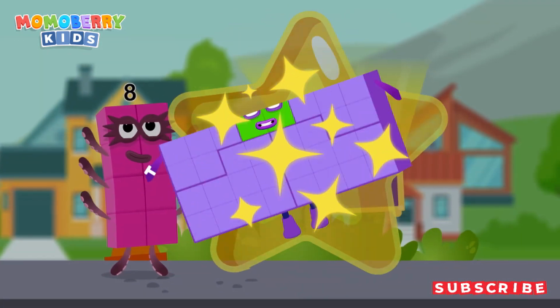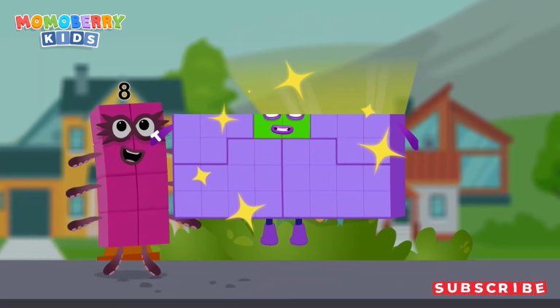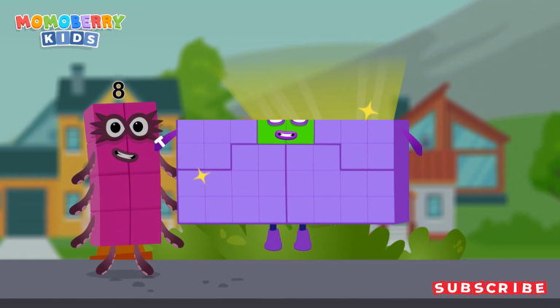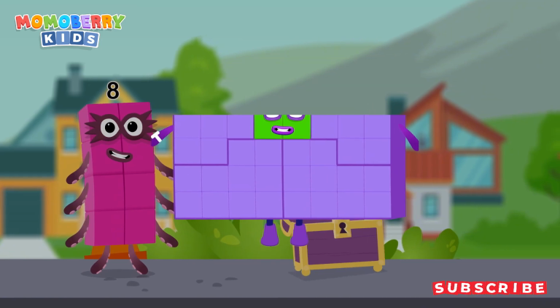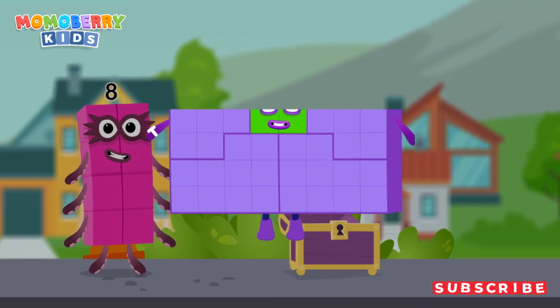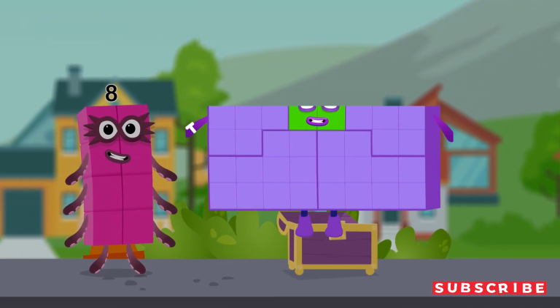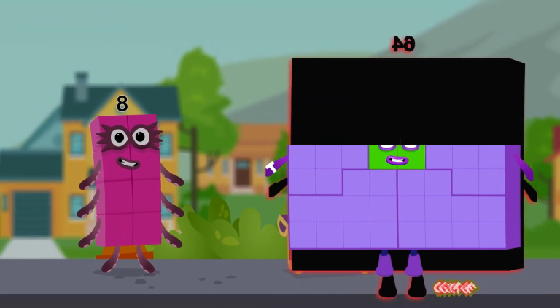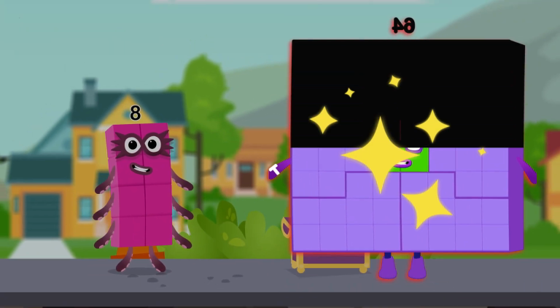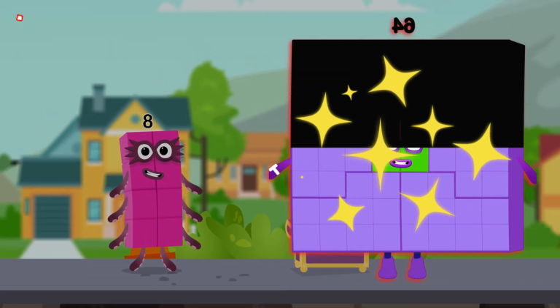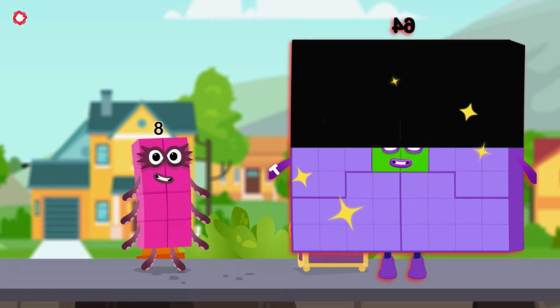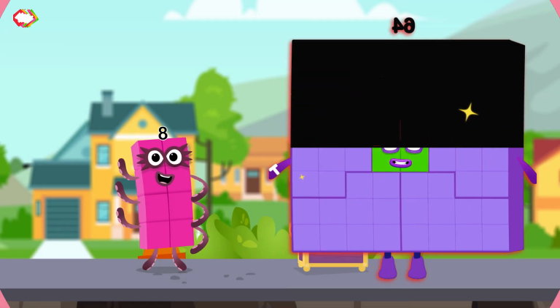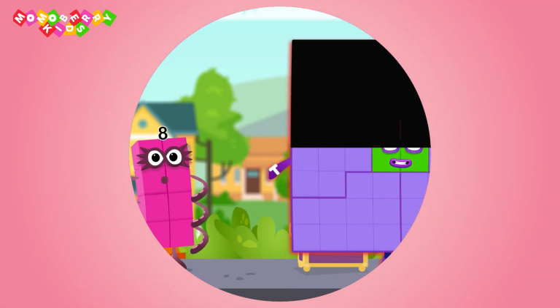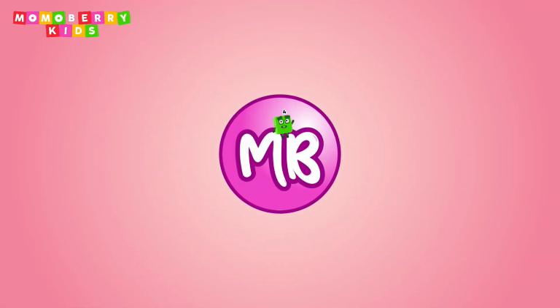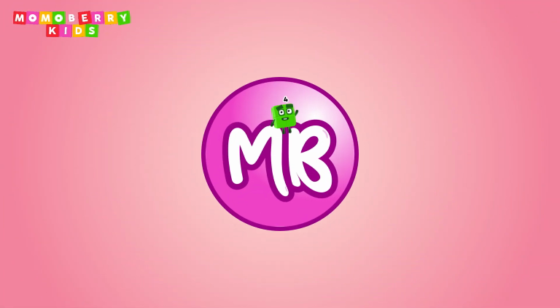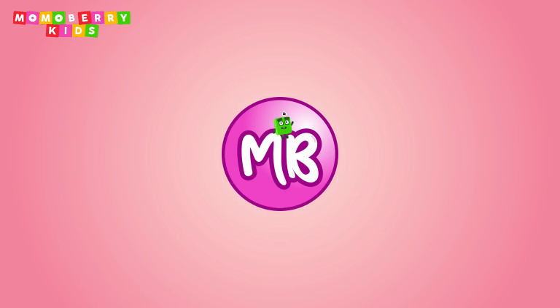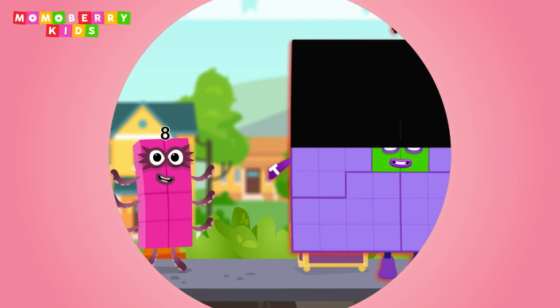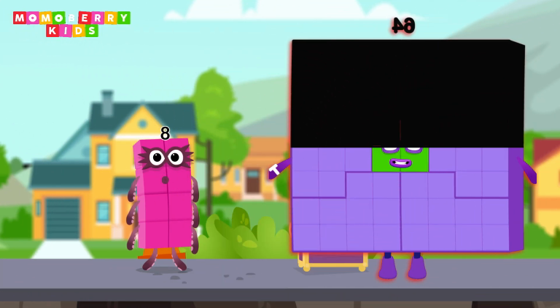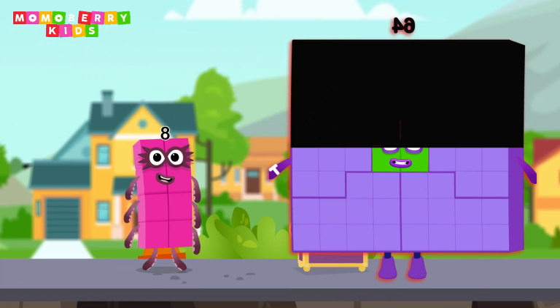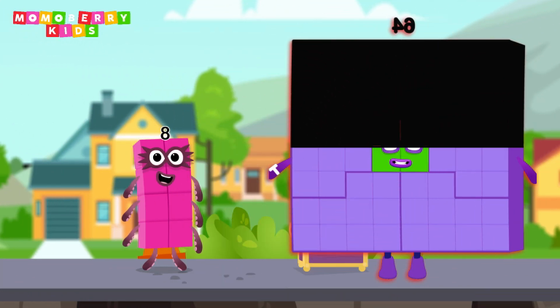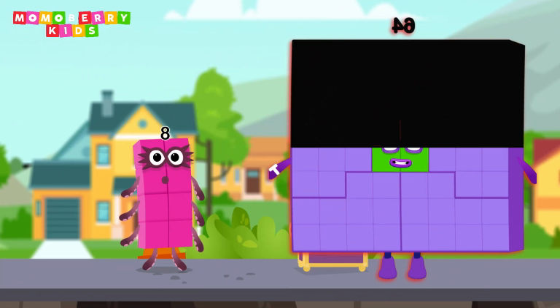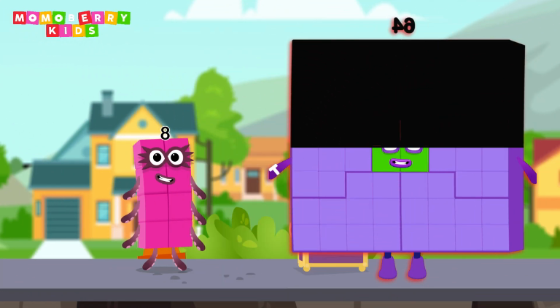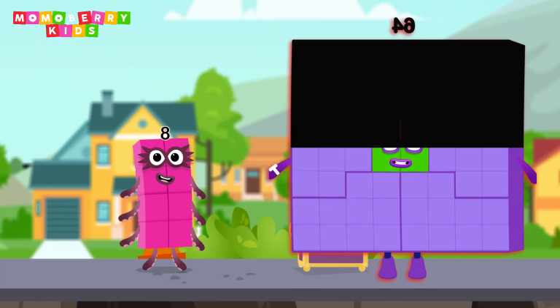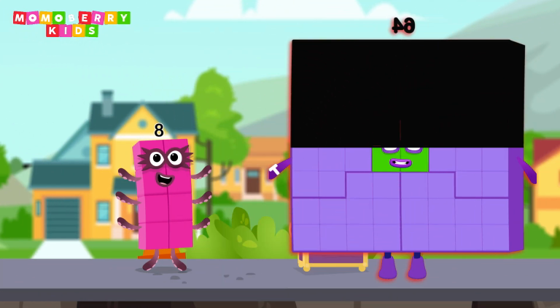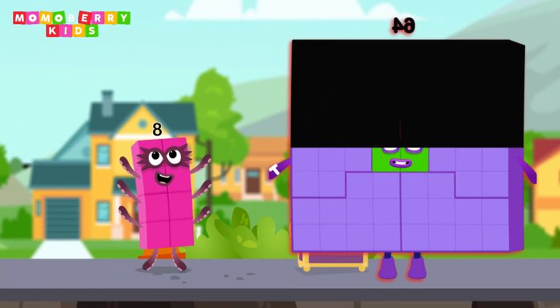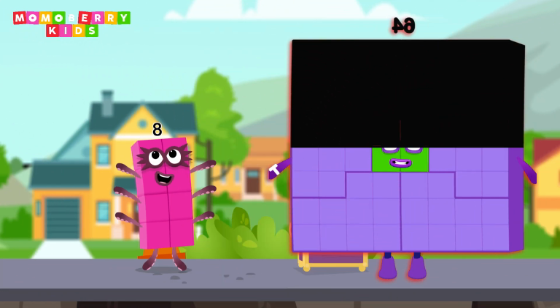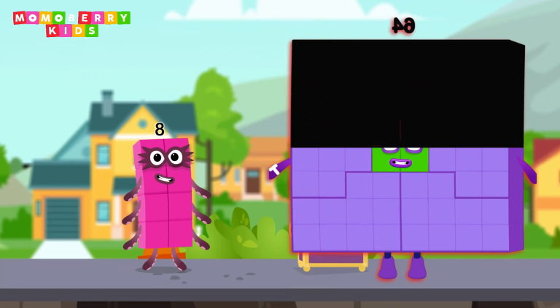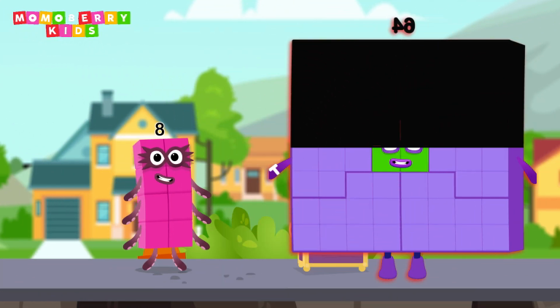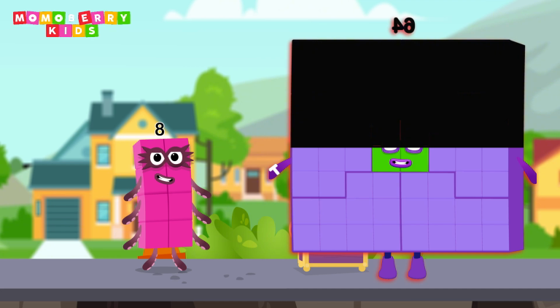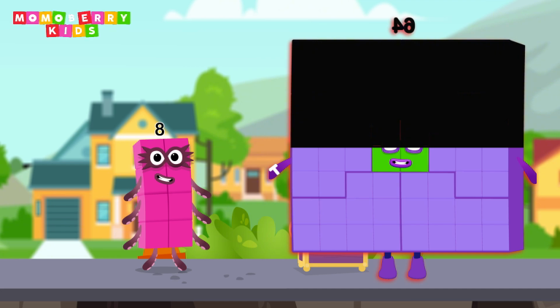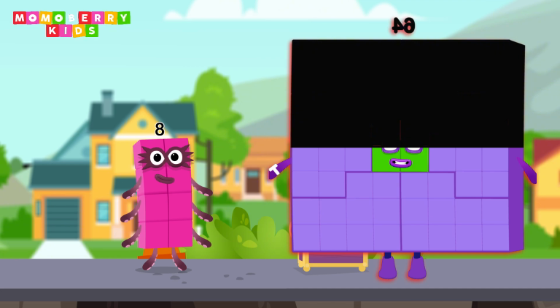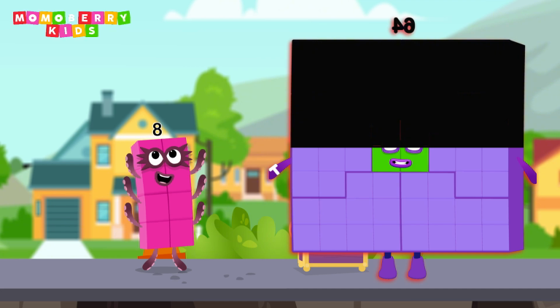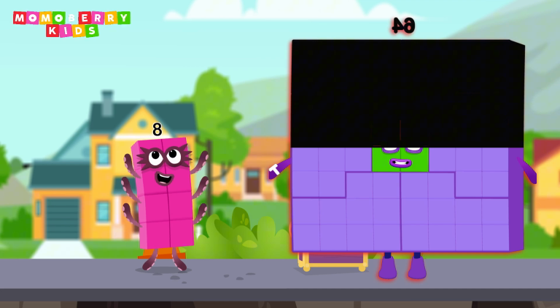Well done! You found the treasure! Wow! Look at this! We did it! This adventure was amazing! Let's continue another adventure and collect more awesome character cards.